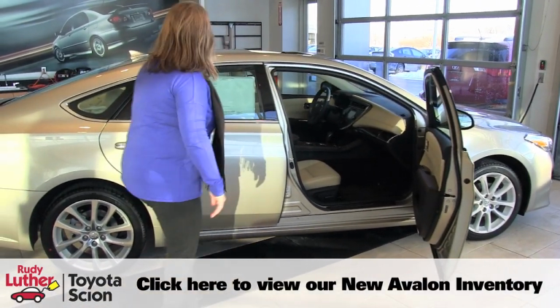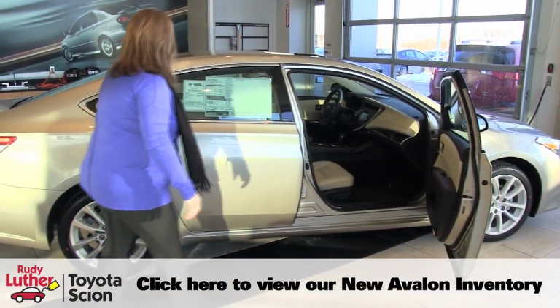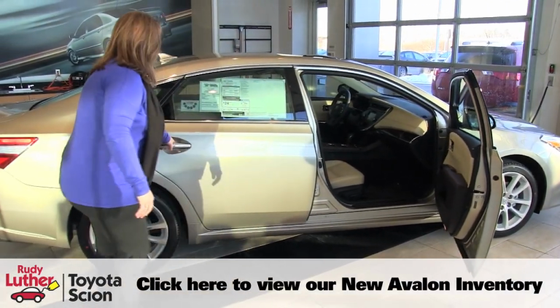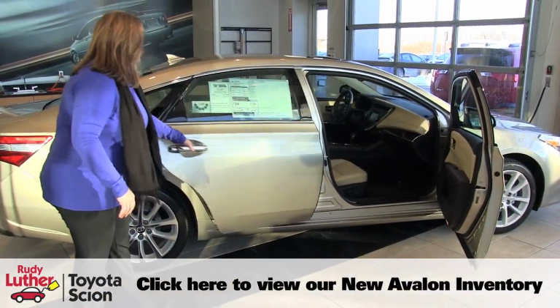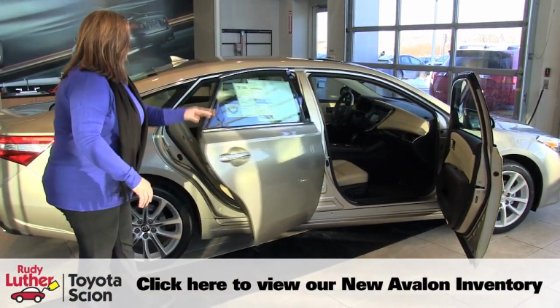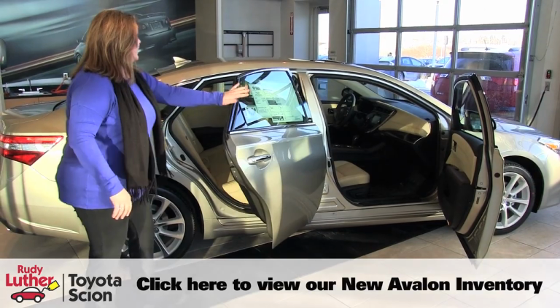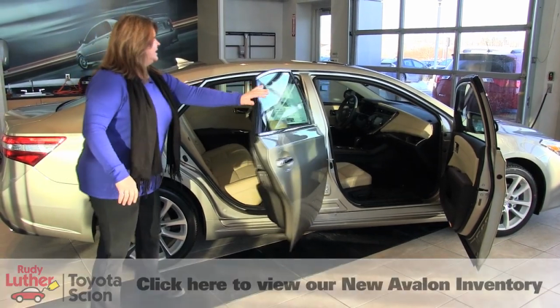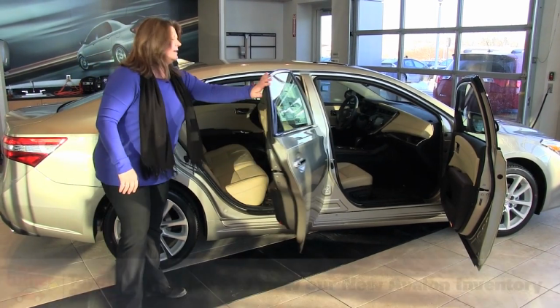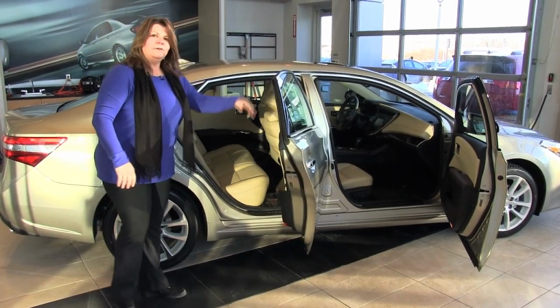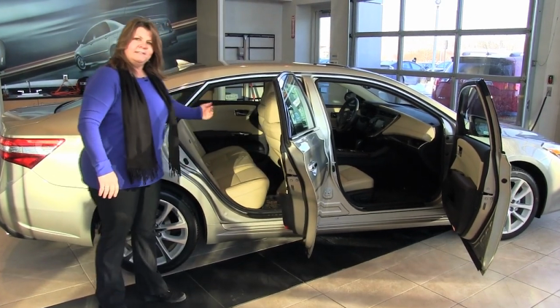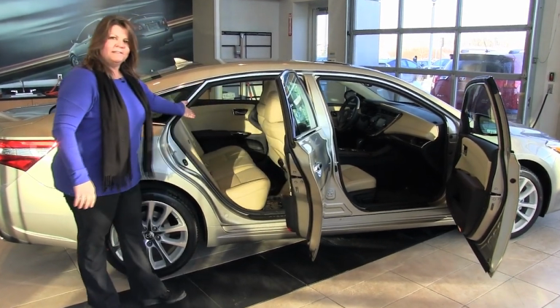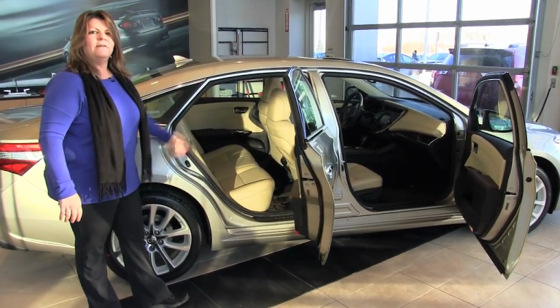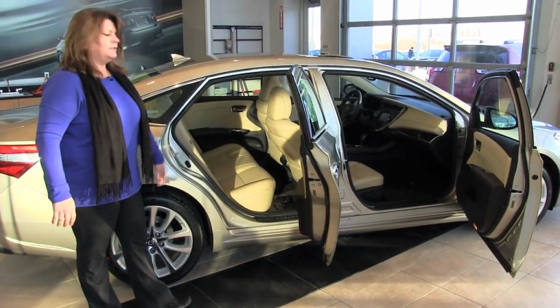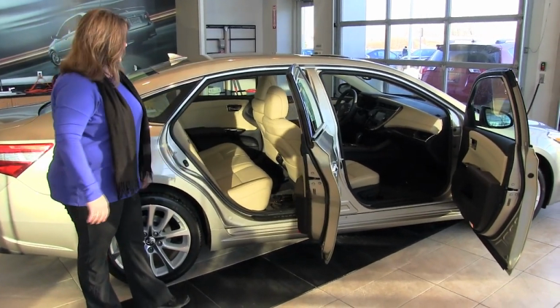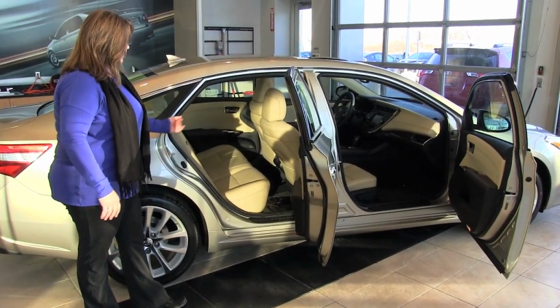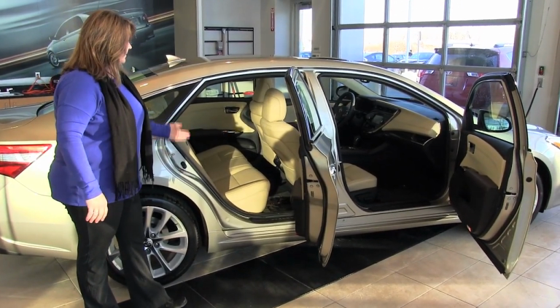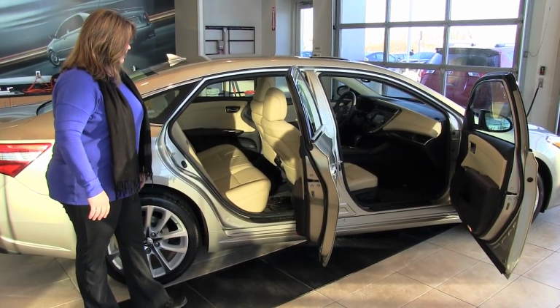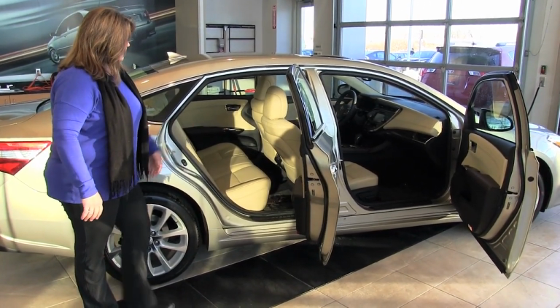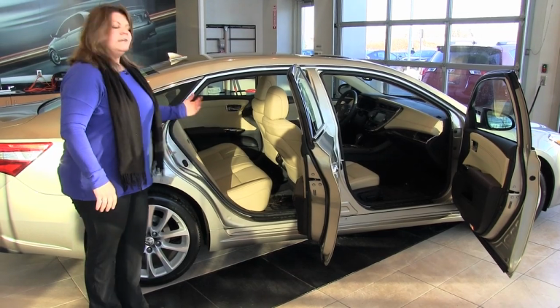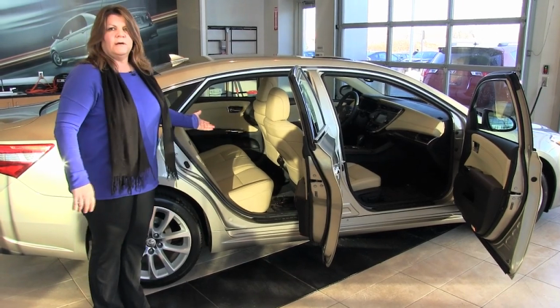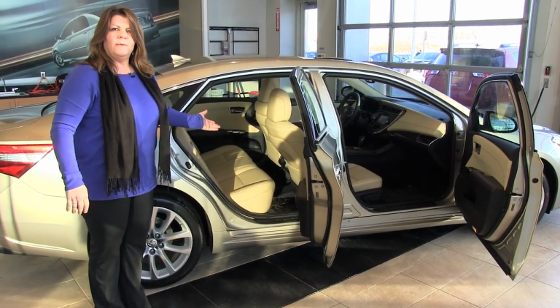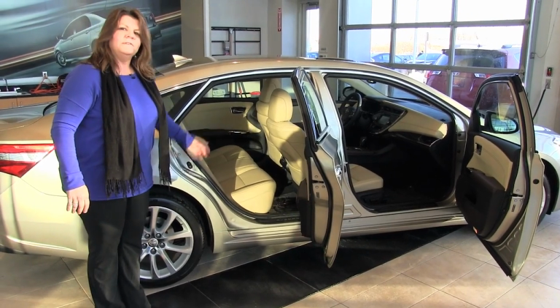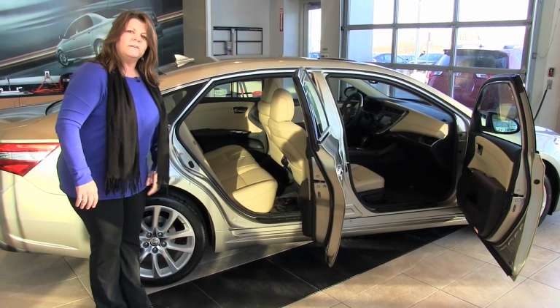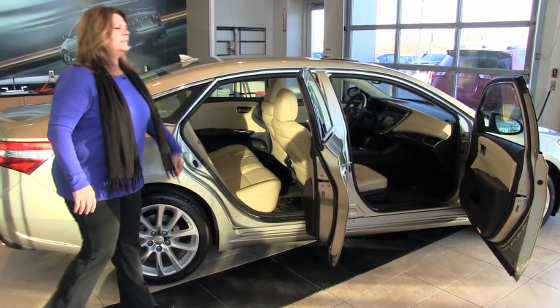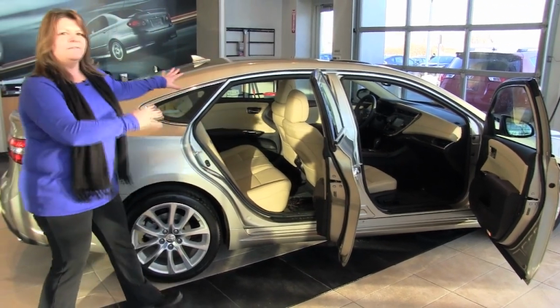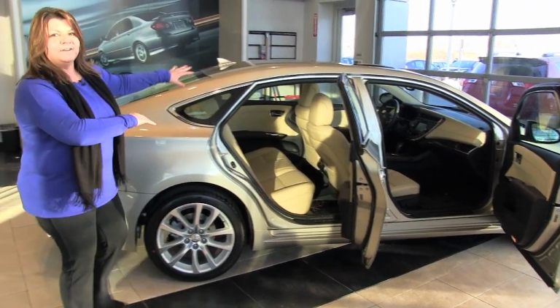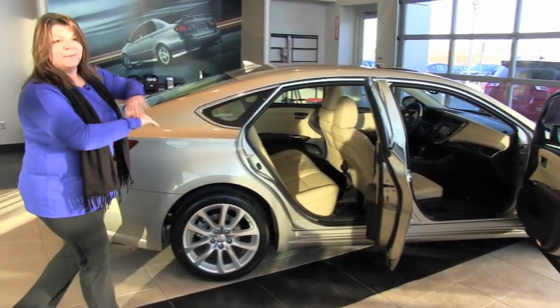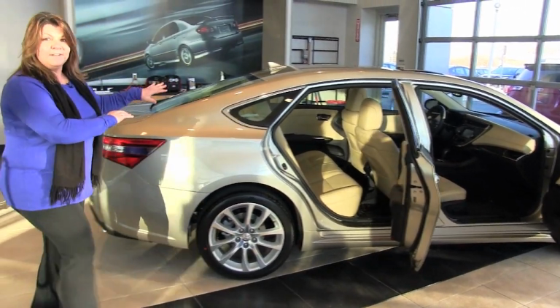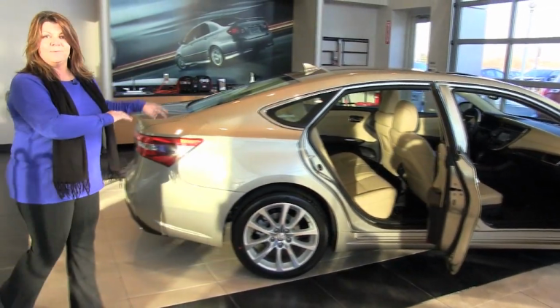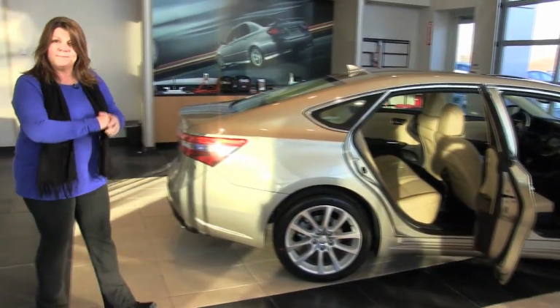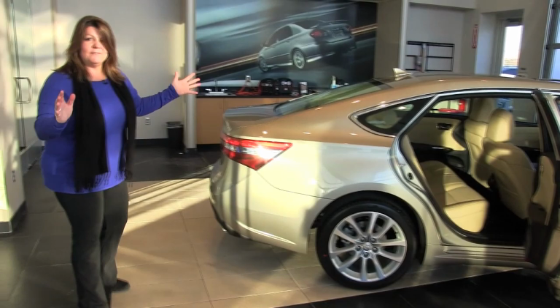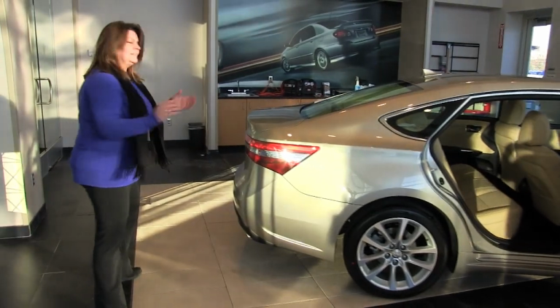Going to the back seat here, we've got rear heated seats in the new Avalon, which is great — perforated leather. They did a really nice job on the remodel of this vehicle. This is definitely not your grandparents' vehicle anymore; it's pretty much everybody's.